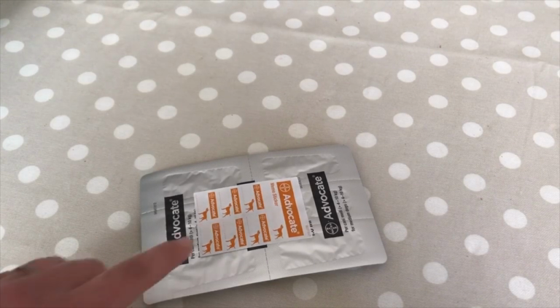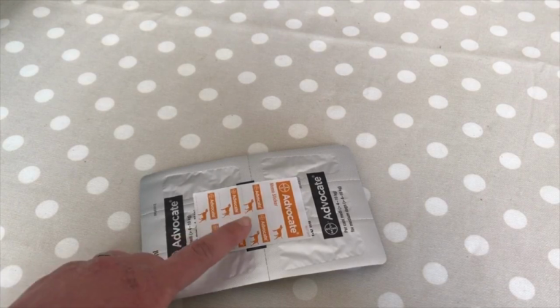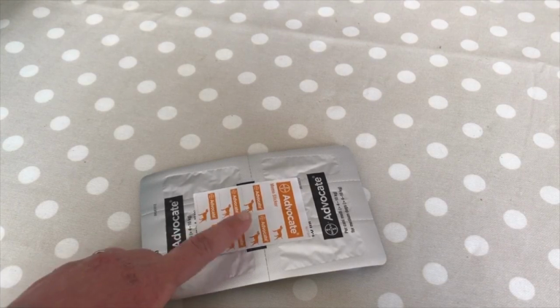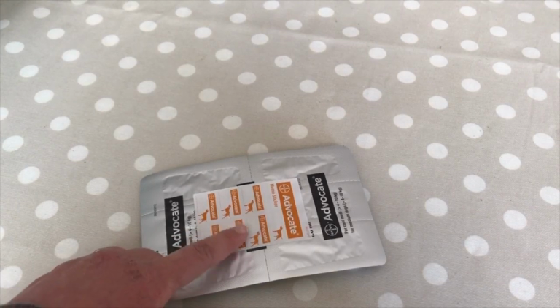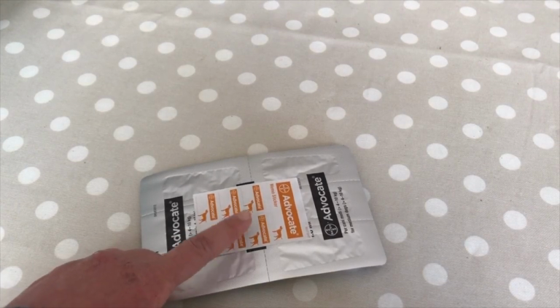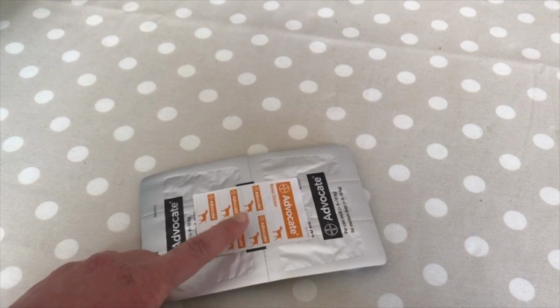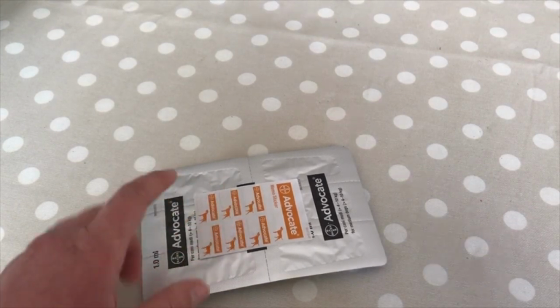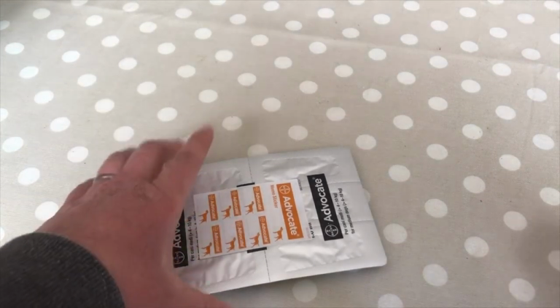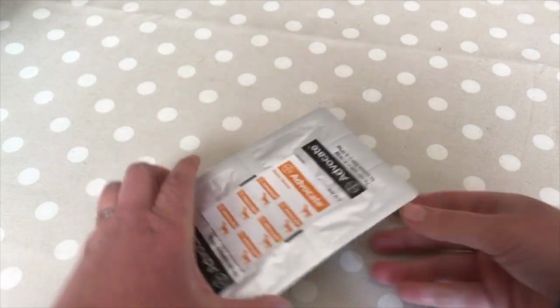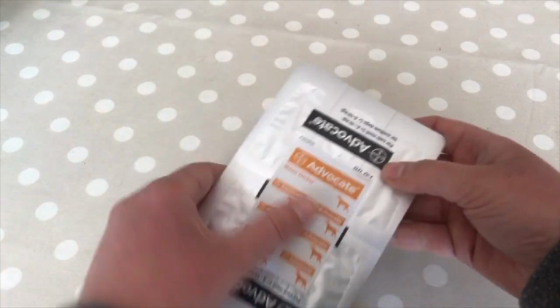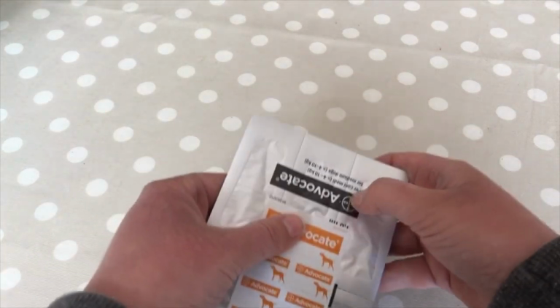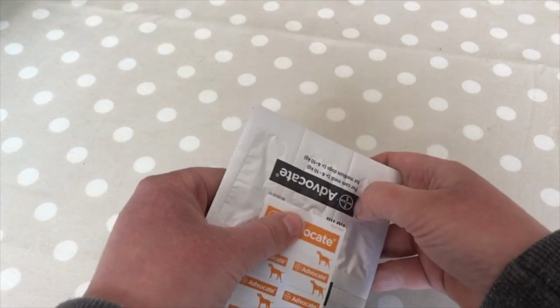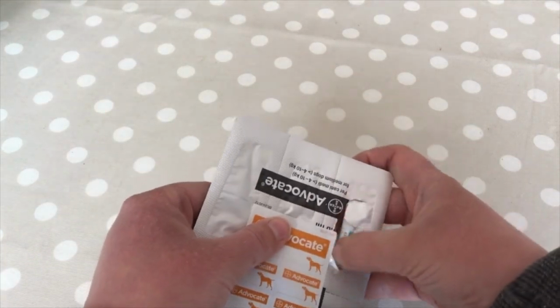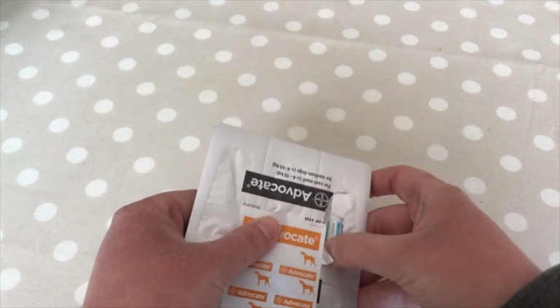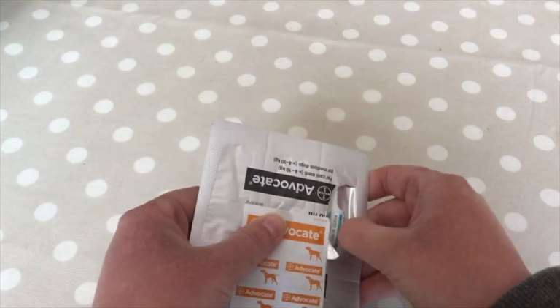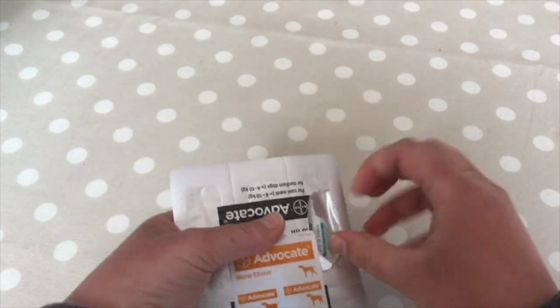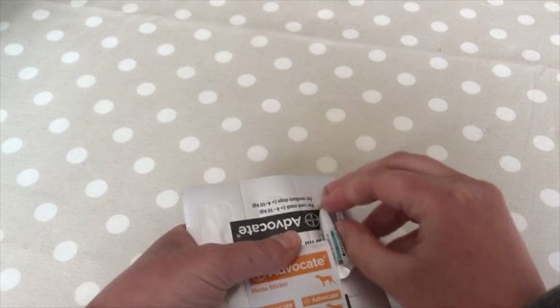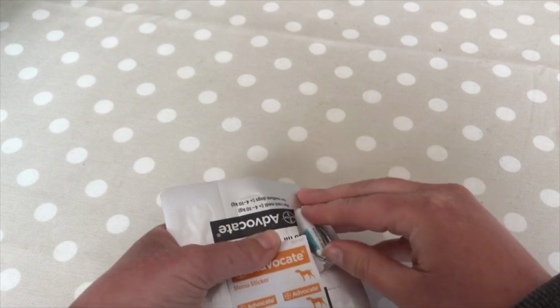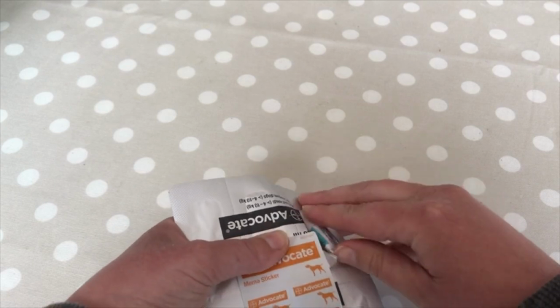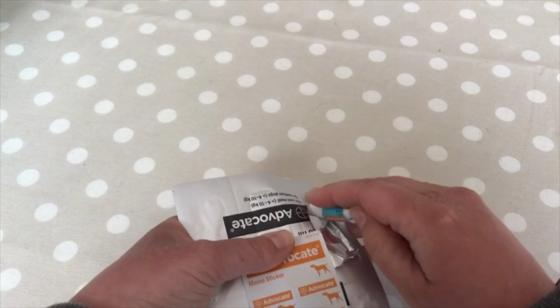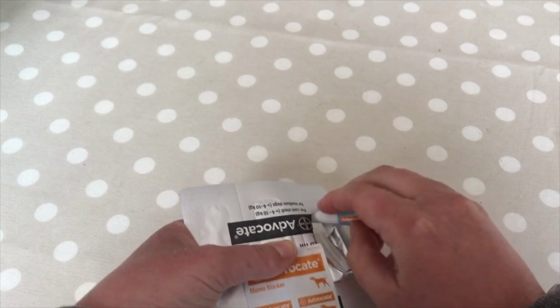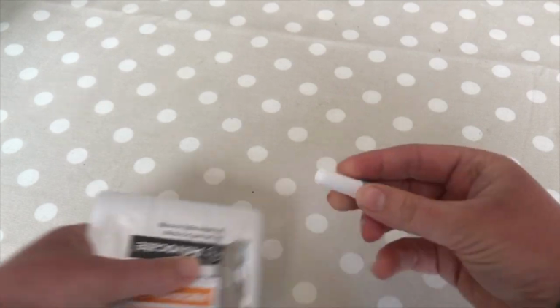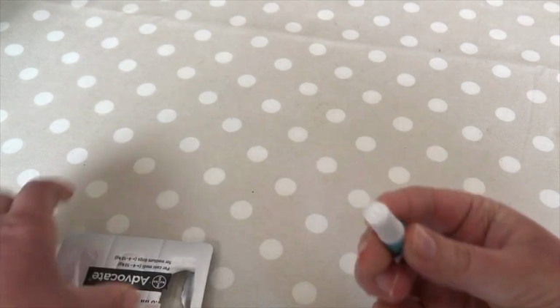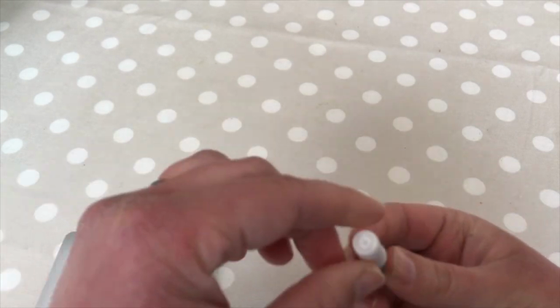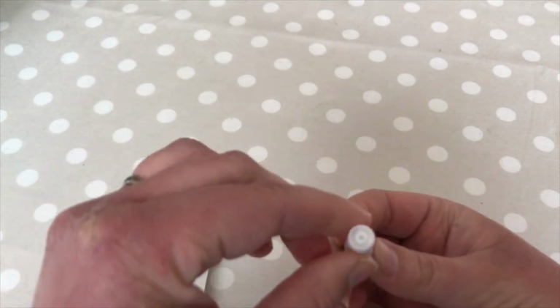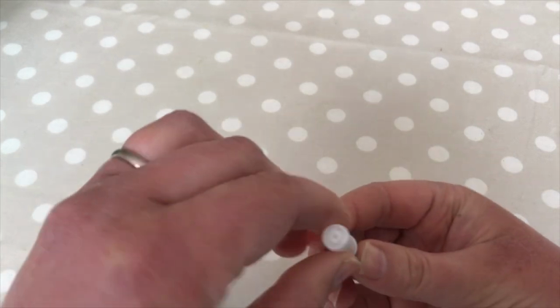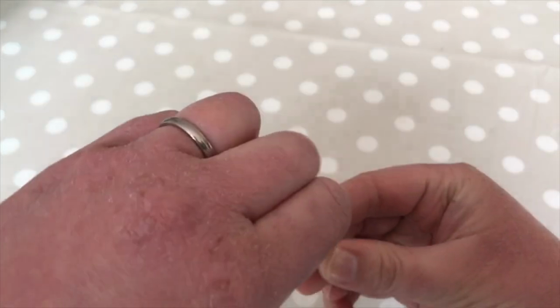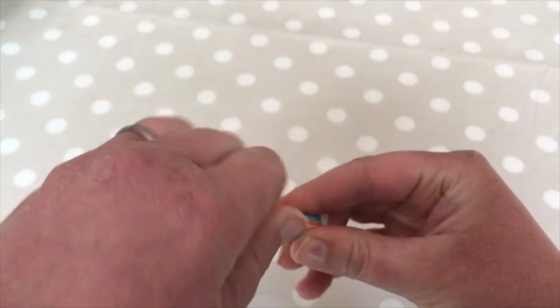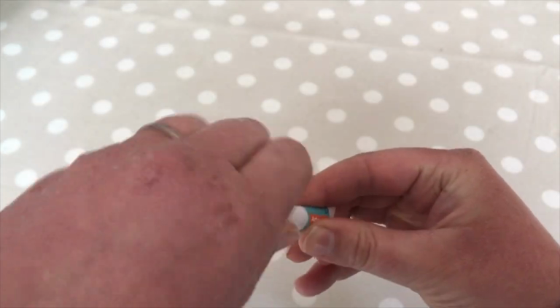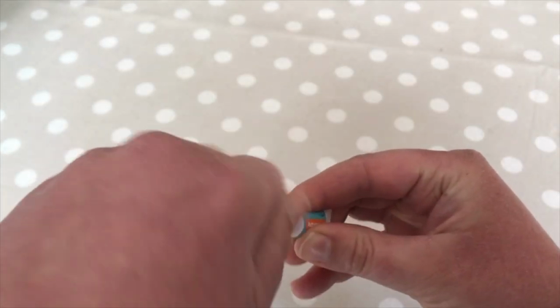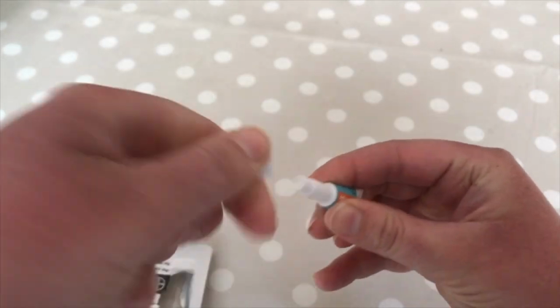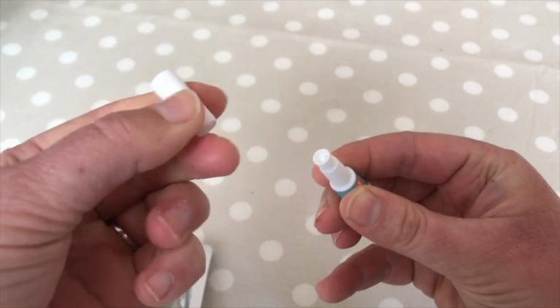The stickers on the Advocate packet are really handy to pop on your calendar or in your diary to remind you when to give this. To get the packet open, all you need to do is remove the lid.